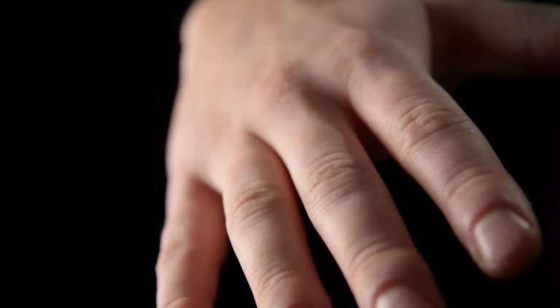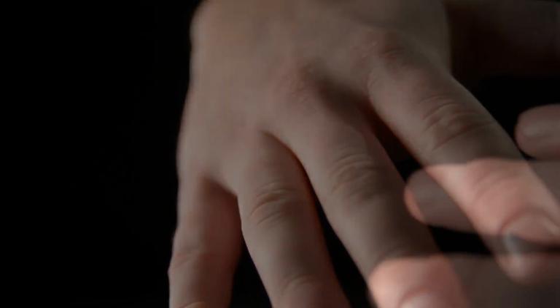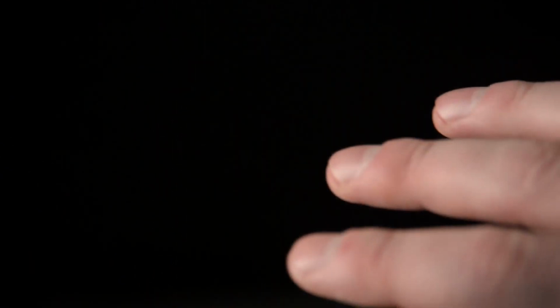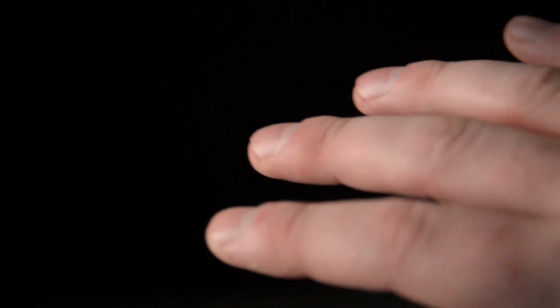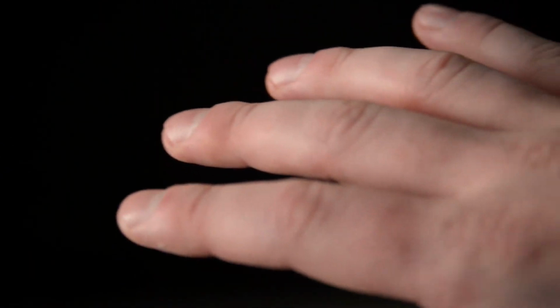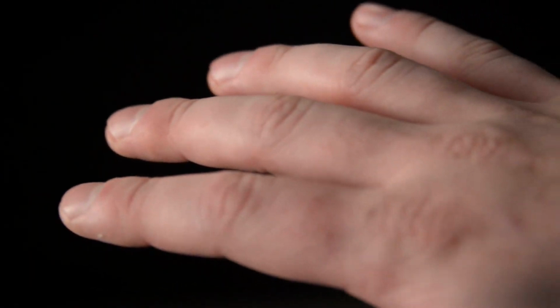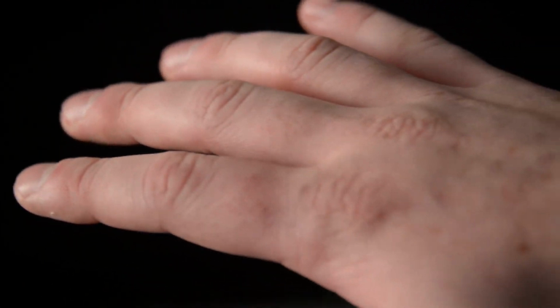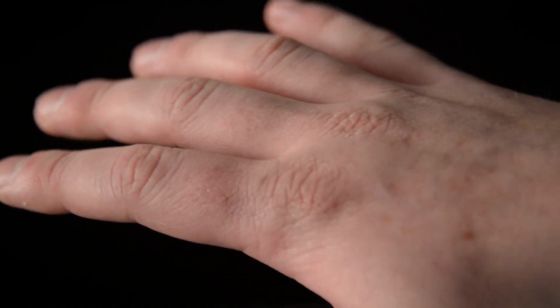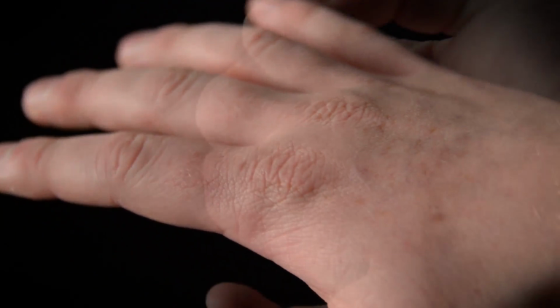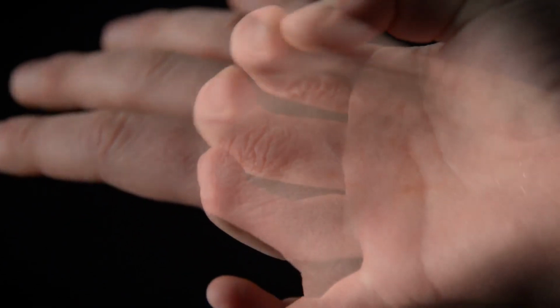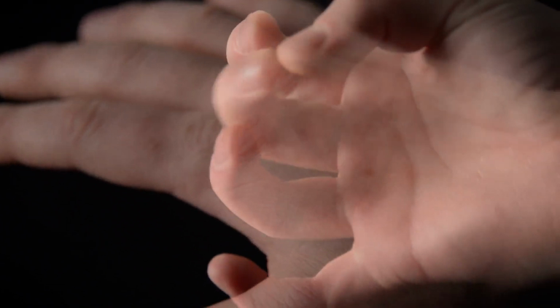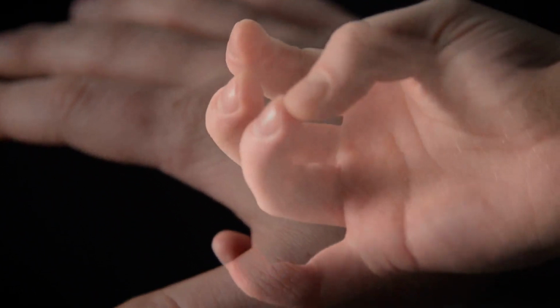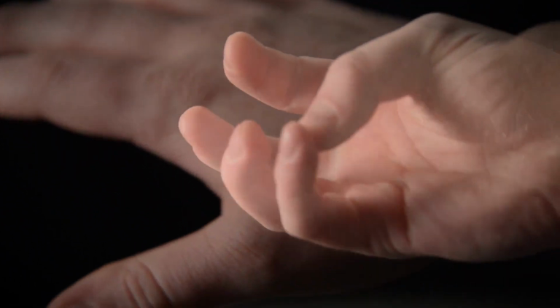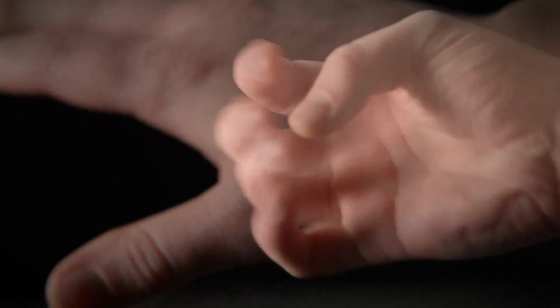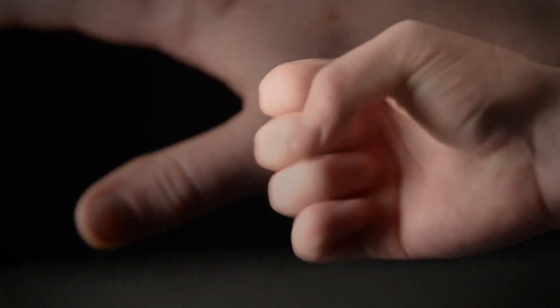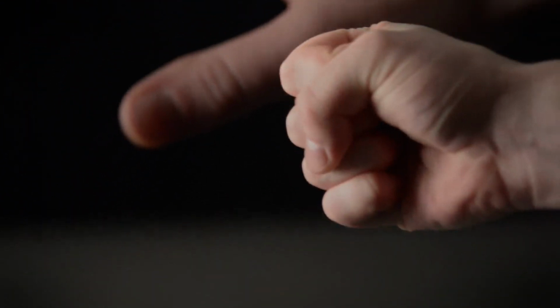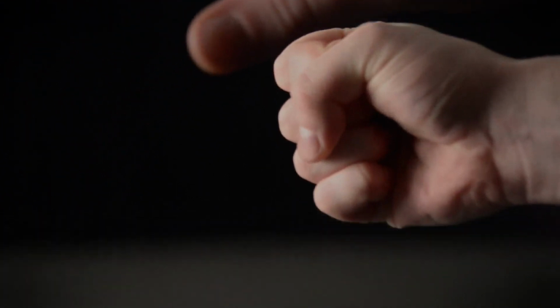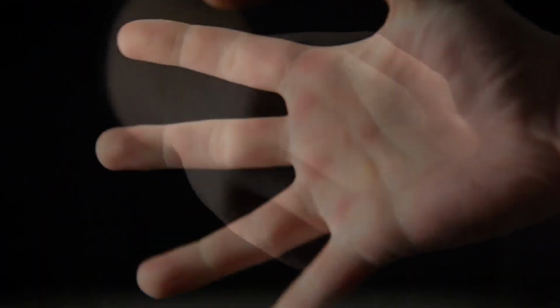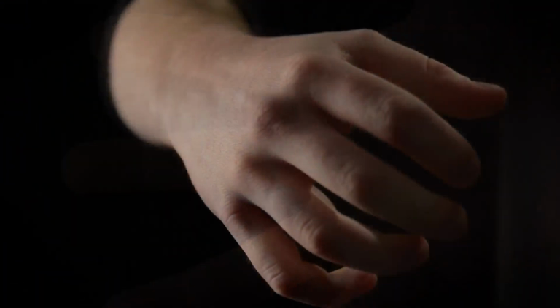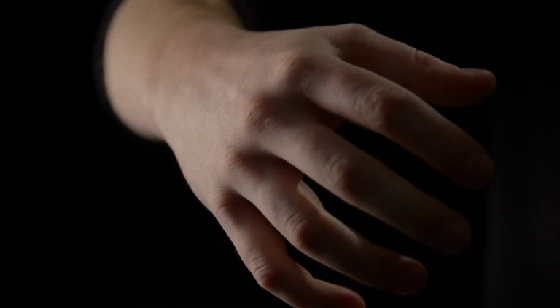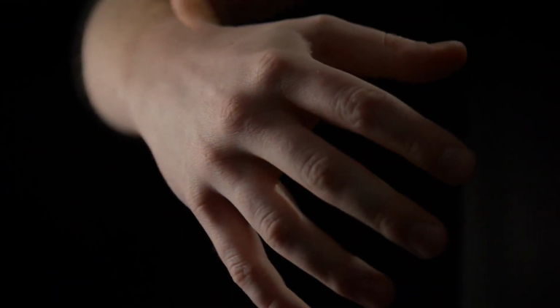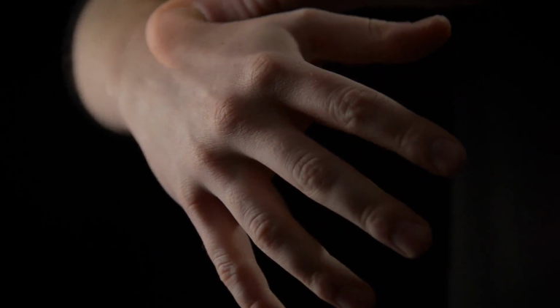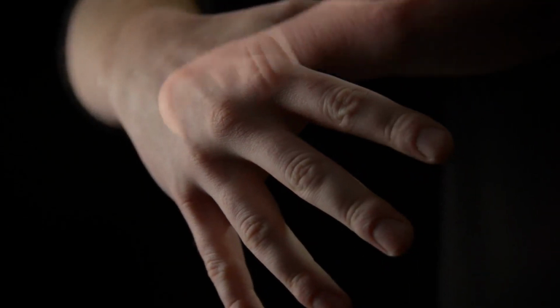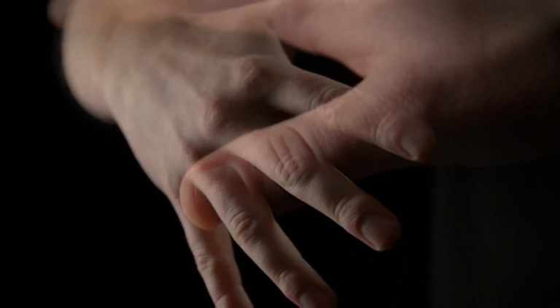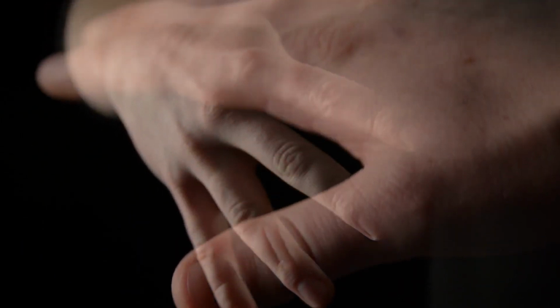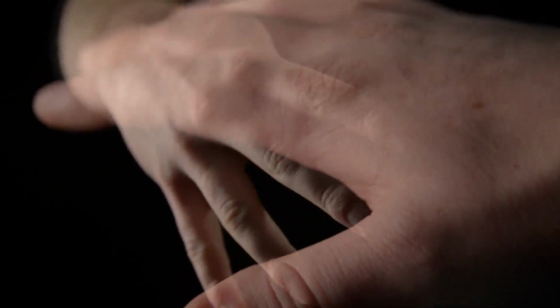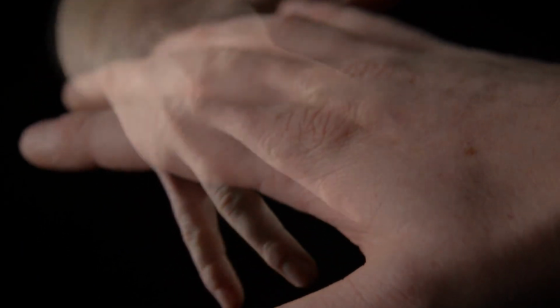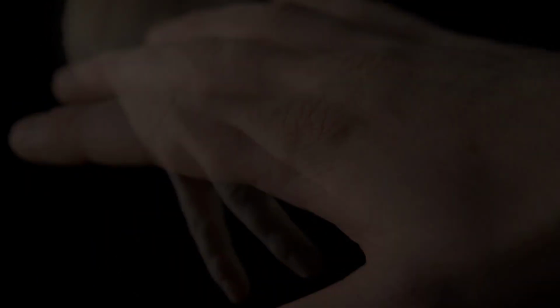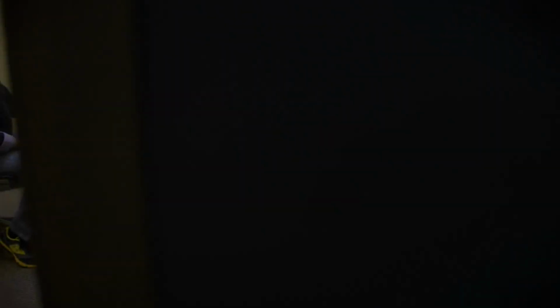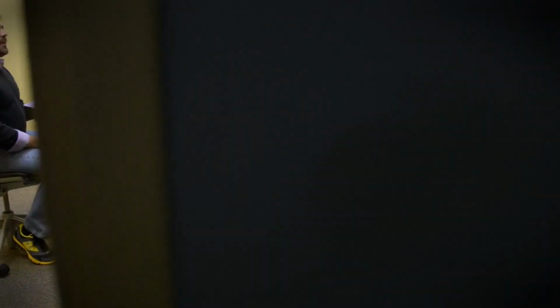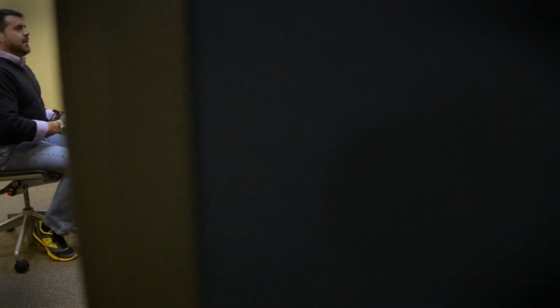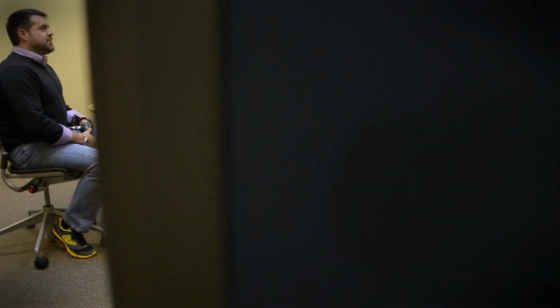With 27 bones, more than 20 muscles, and an infinite number of uses, the human hand is one of the body's most complex systems. It's amazing what the human hand can do and what it's capable of — and also one of the most indispensable.